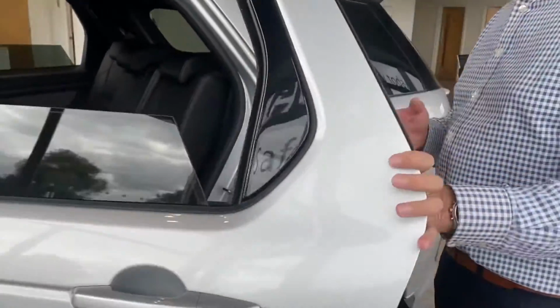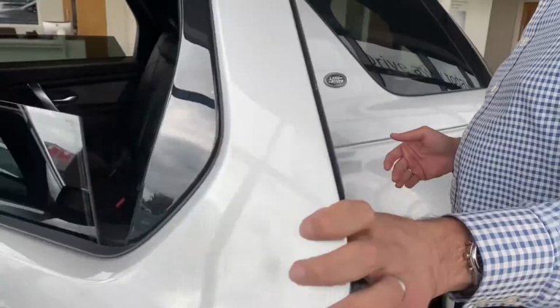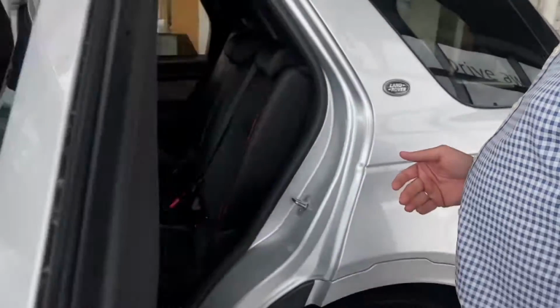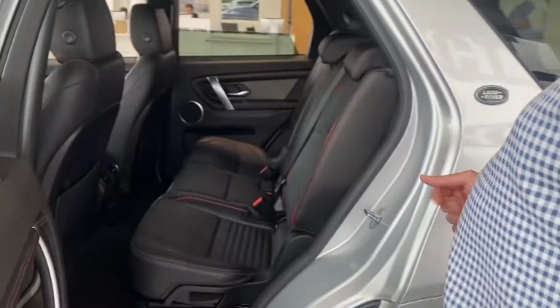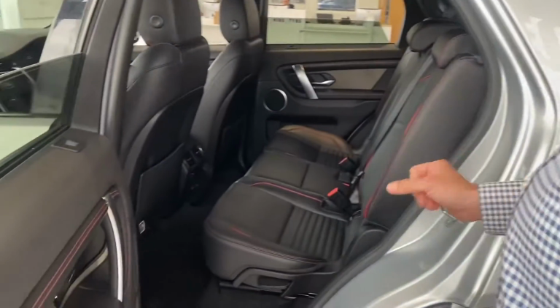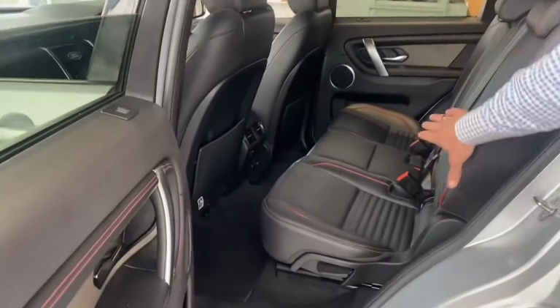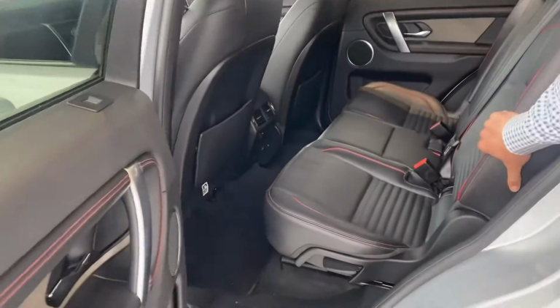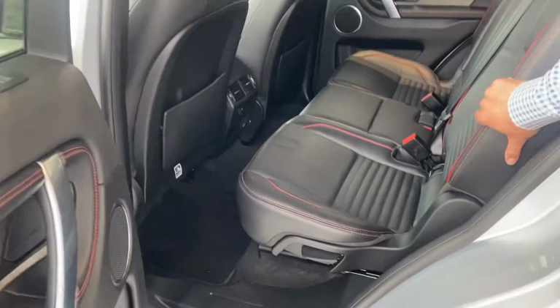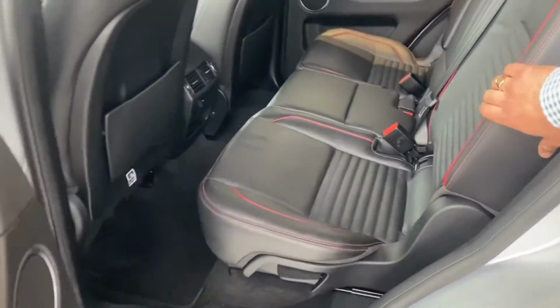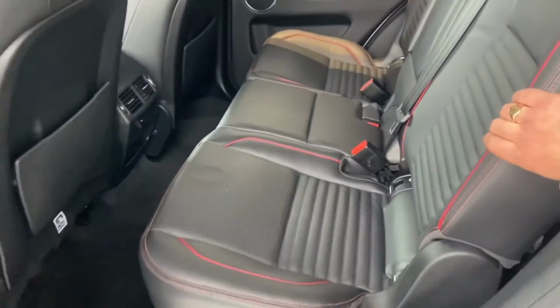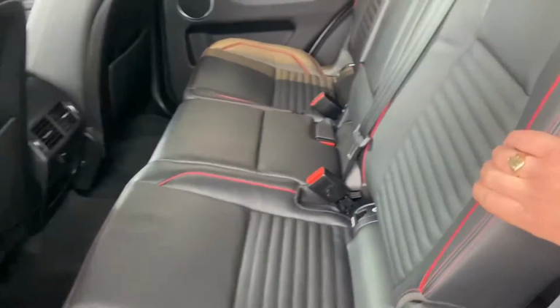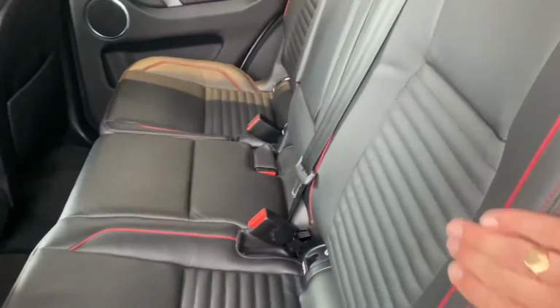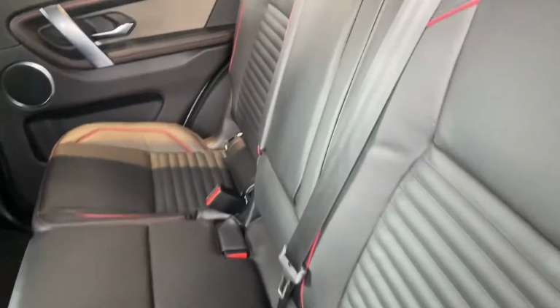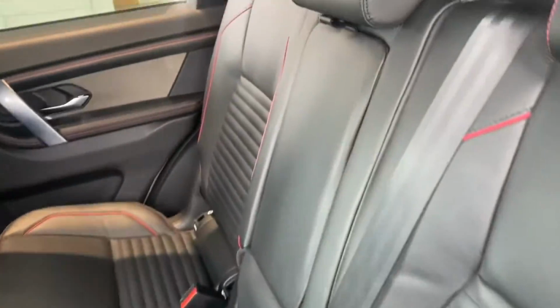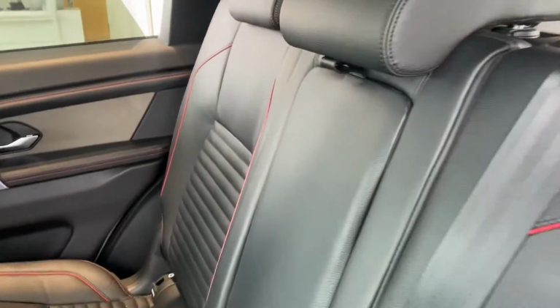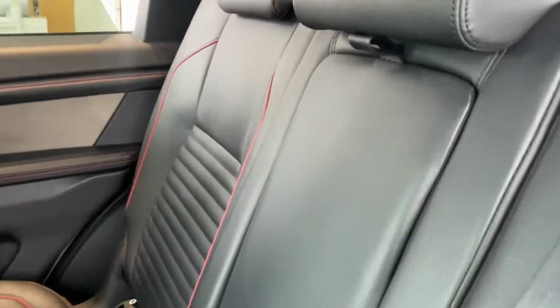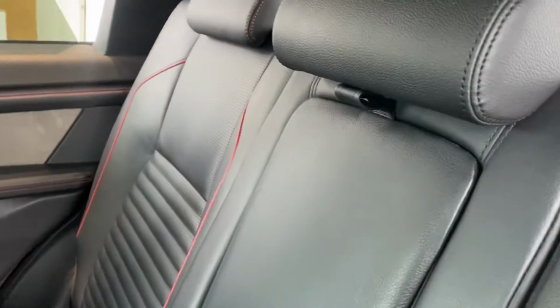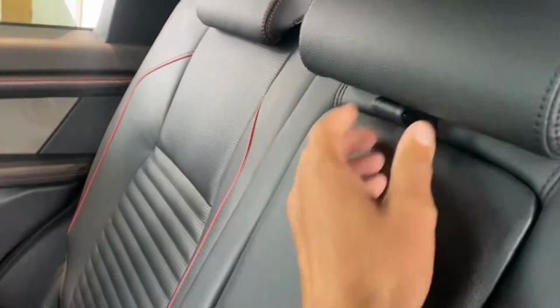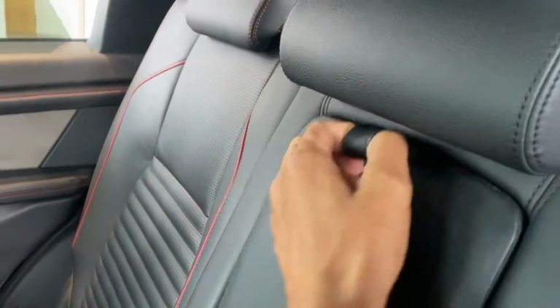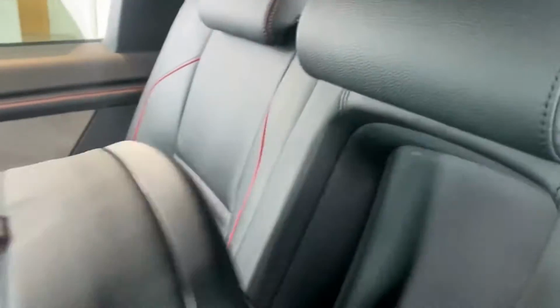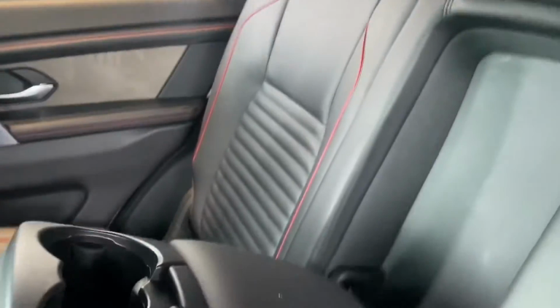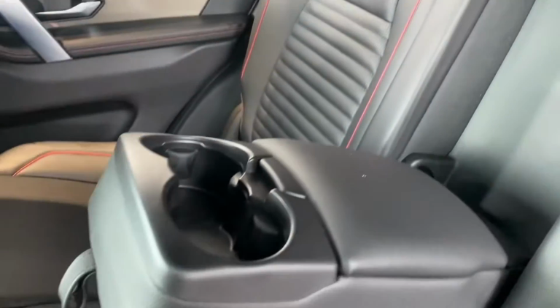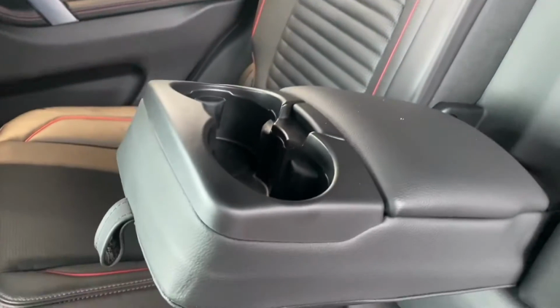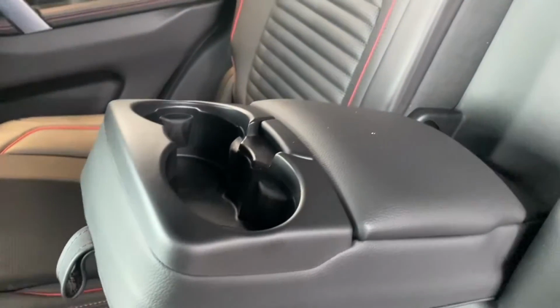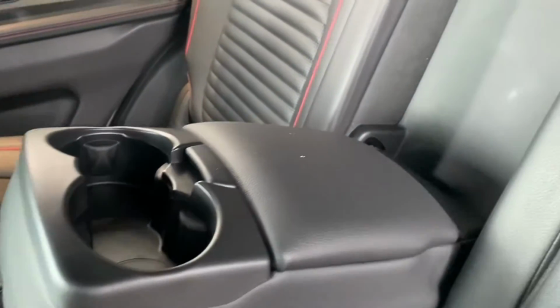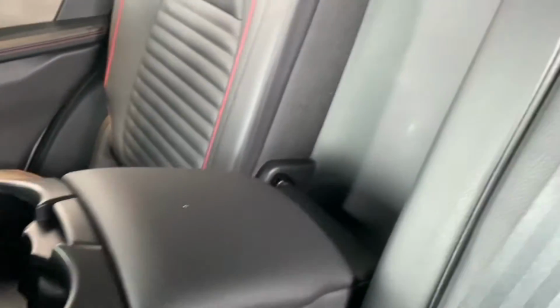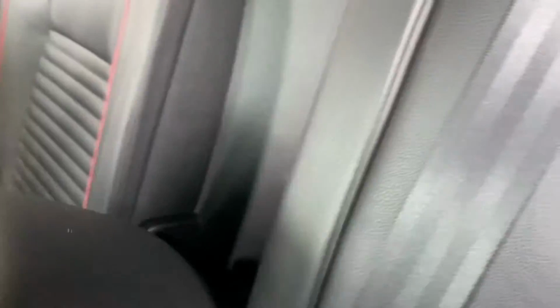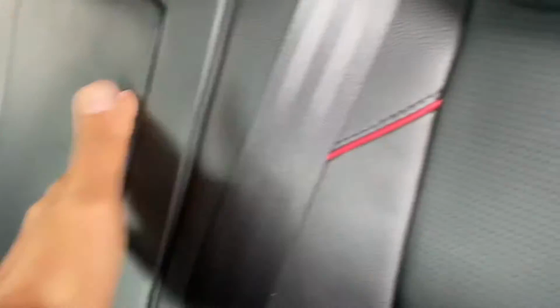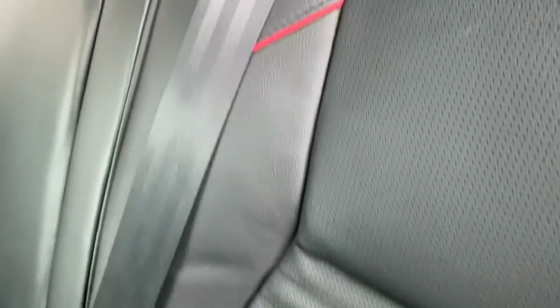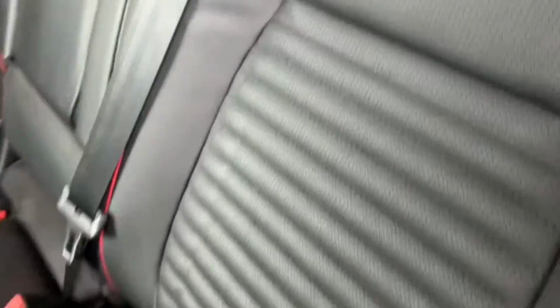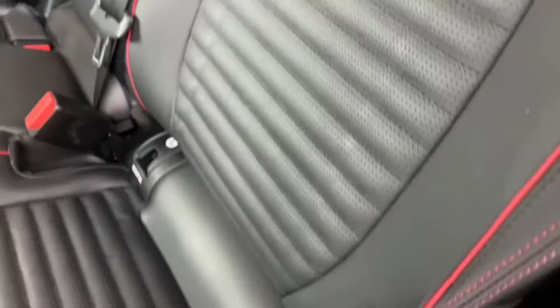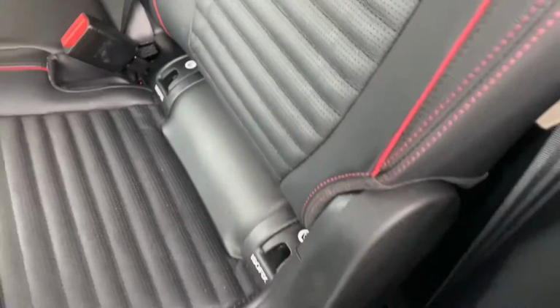On the interior, it's got perfect condition leather seats with red stitching. They've got ISOFIX and three-point seatbelts, as well as a centre armrest with cupholders when you've just got two passengers or less in the back.